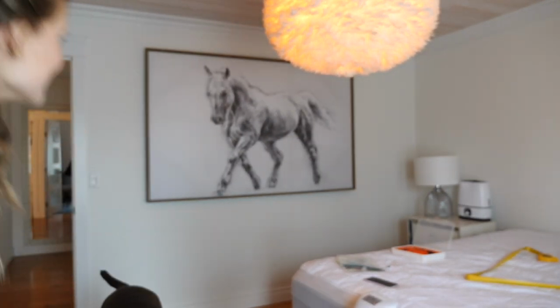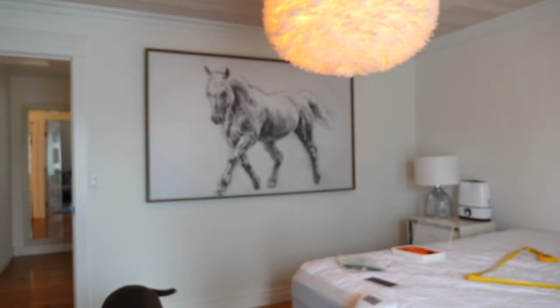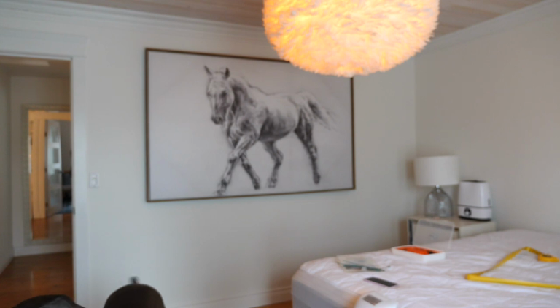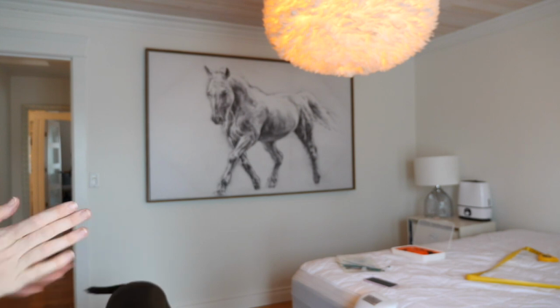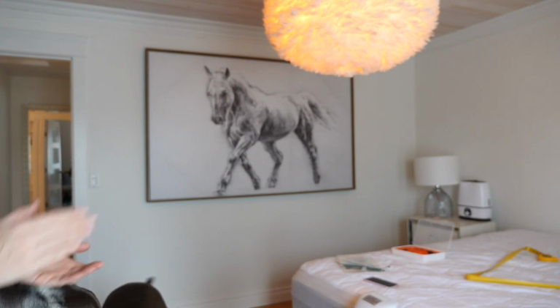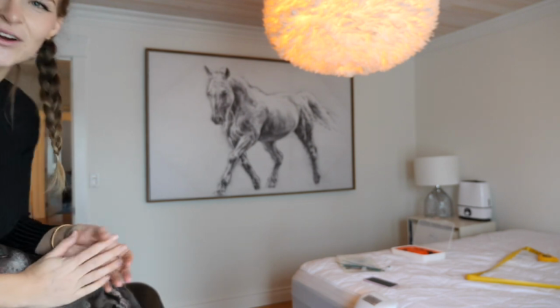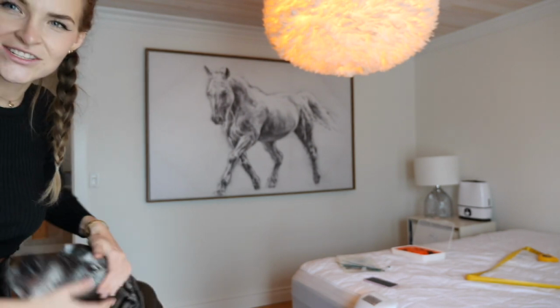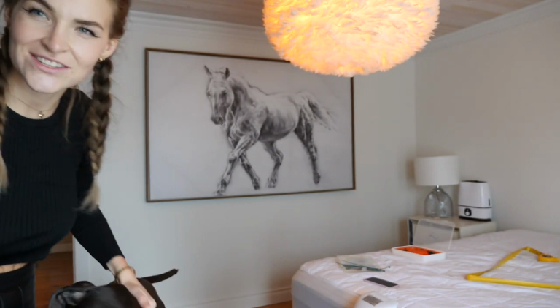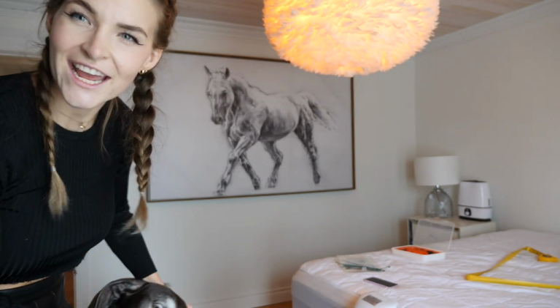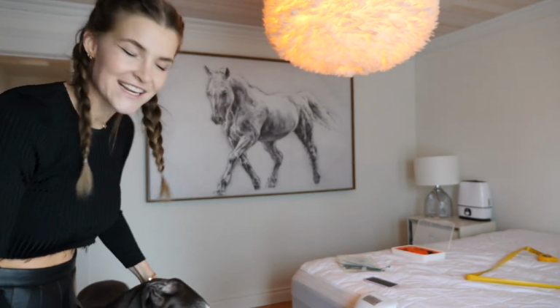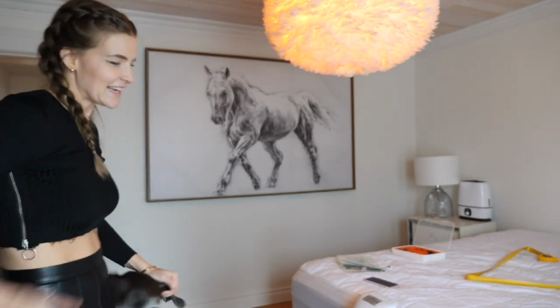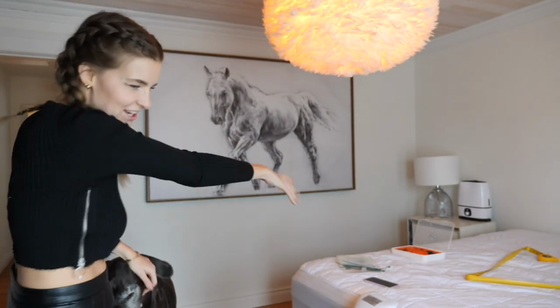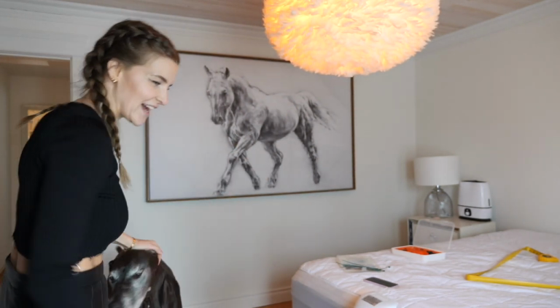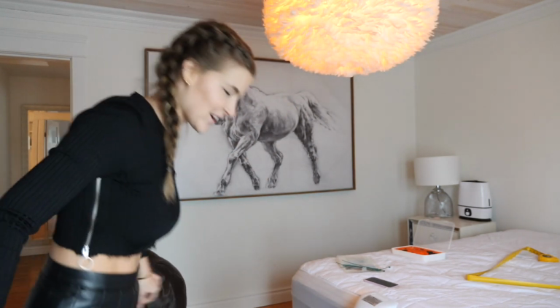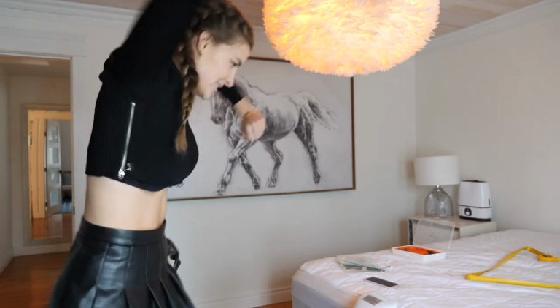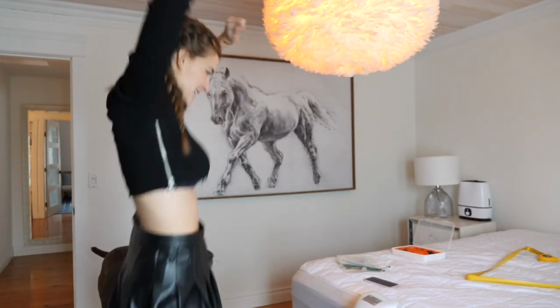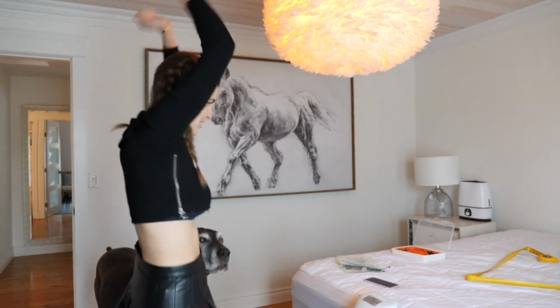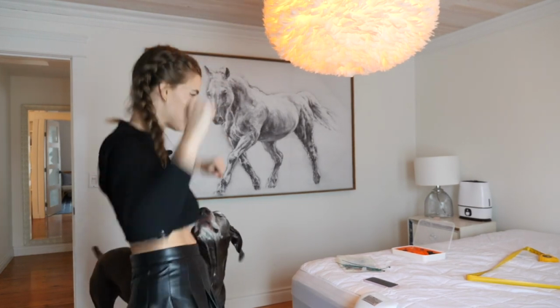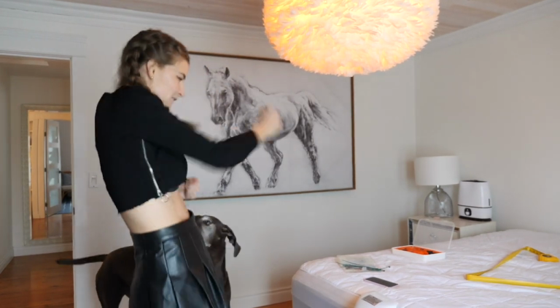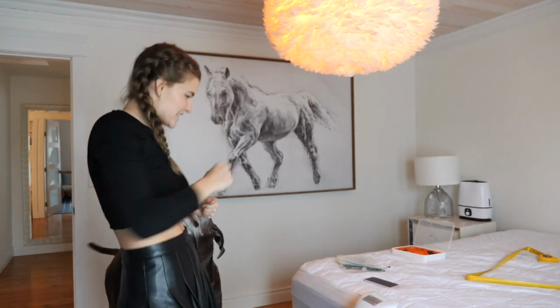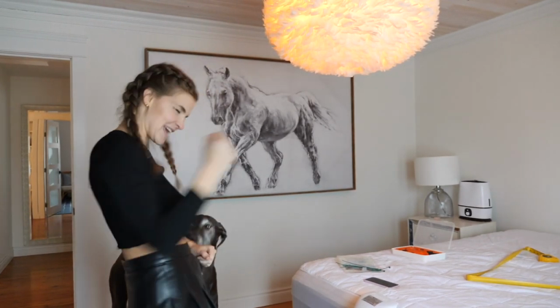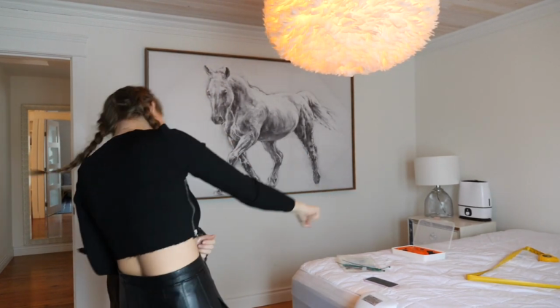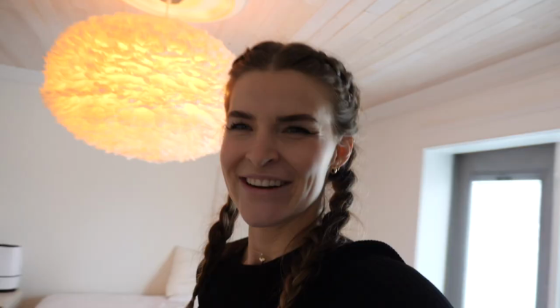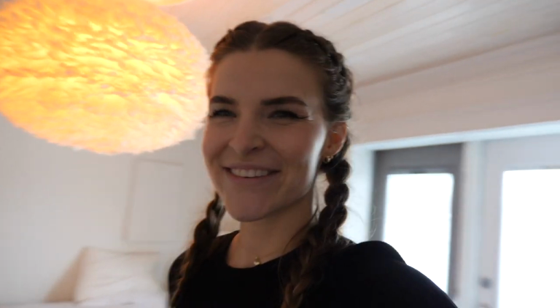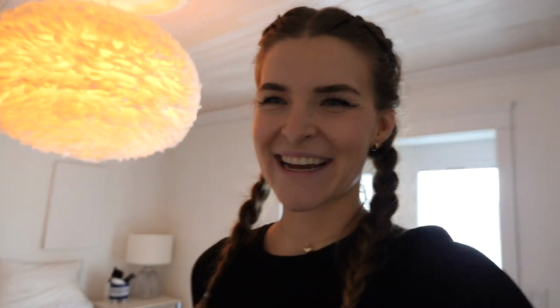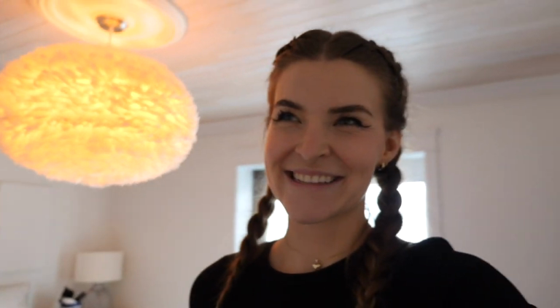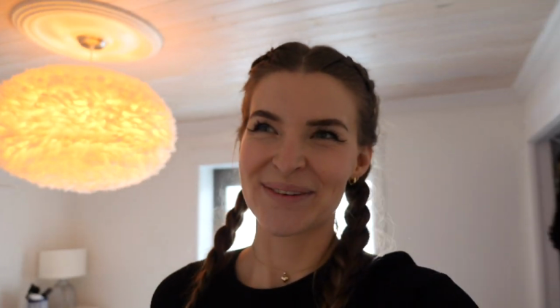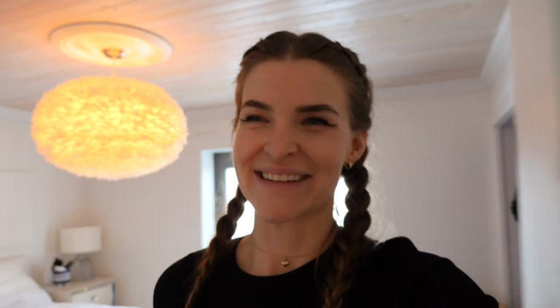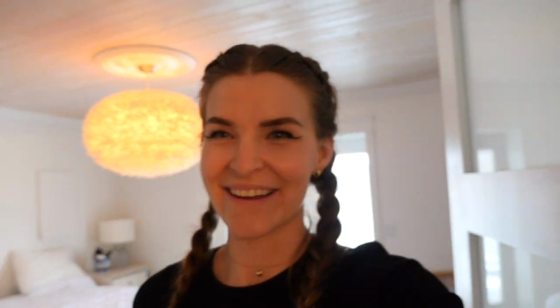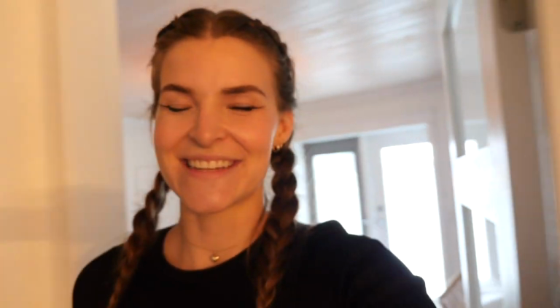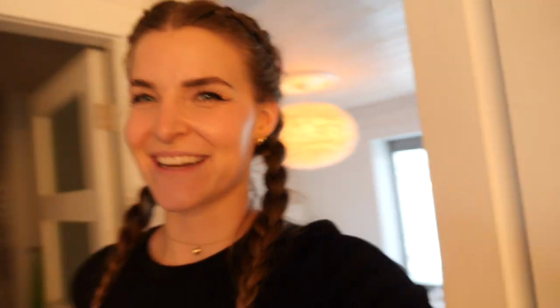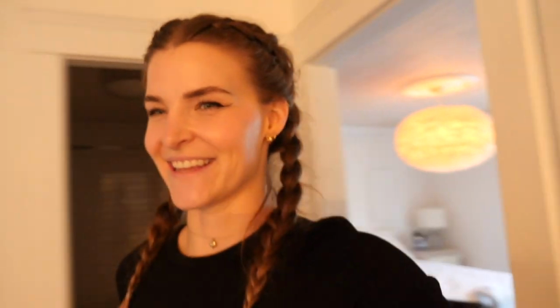You know, it's a high horse, okay? Get on your high horse, Kristen, because you just motherfucking did it! Oh my god, I'm so proud of myself. It's just the little things.